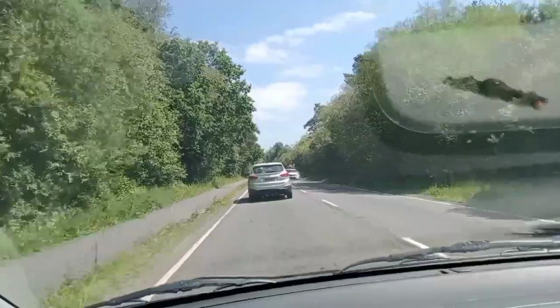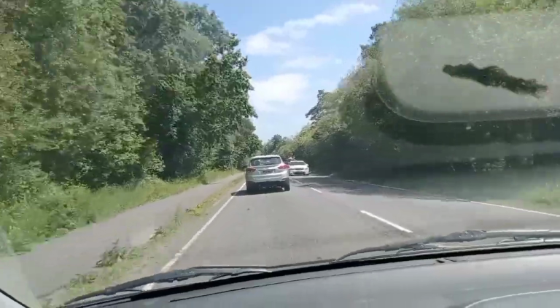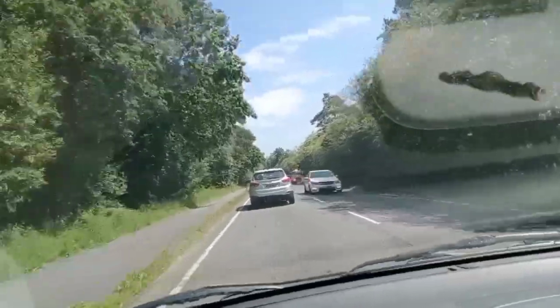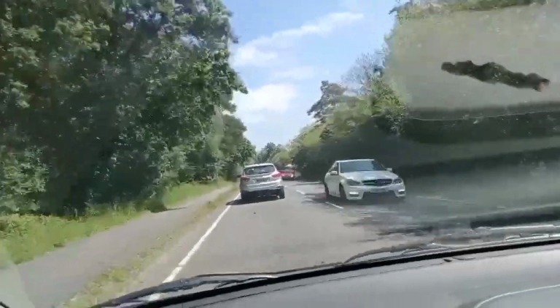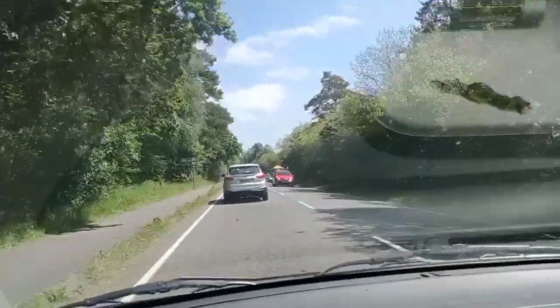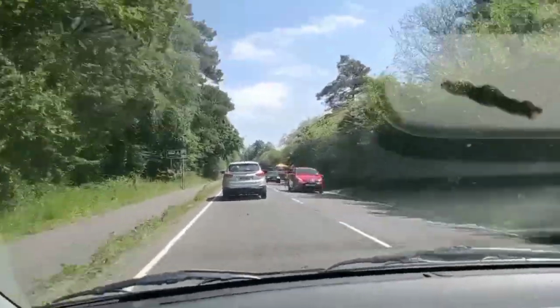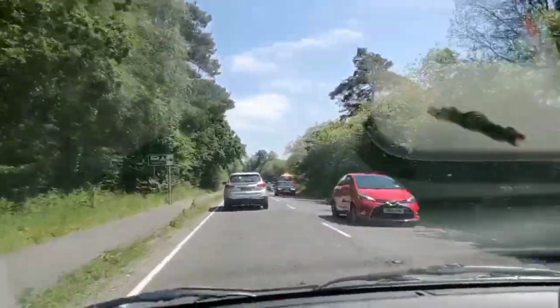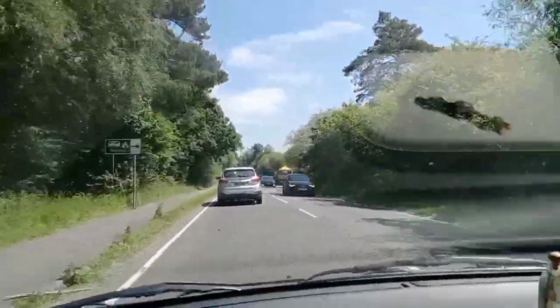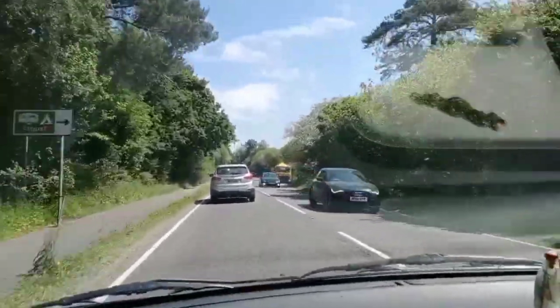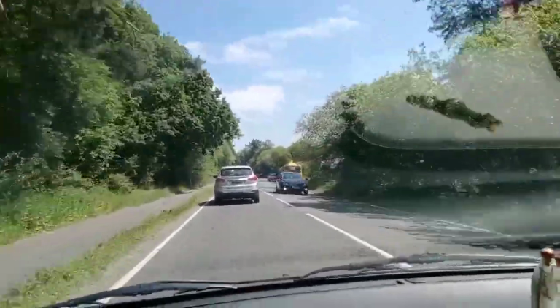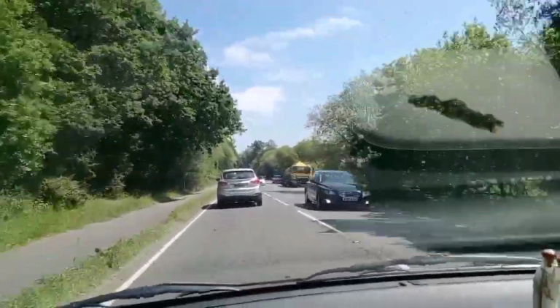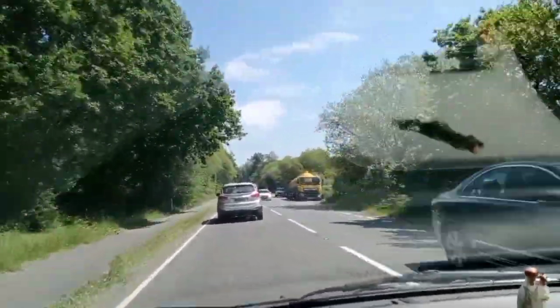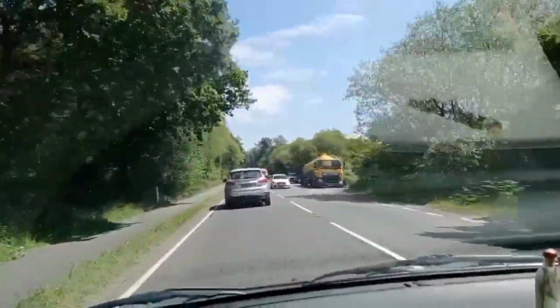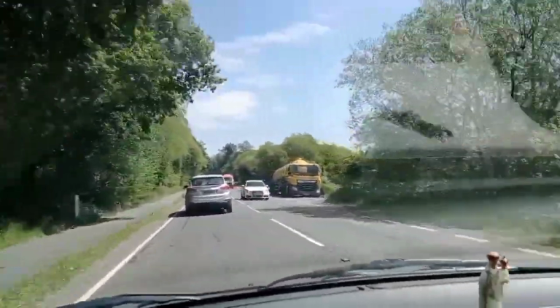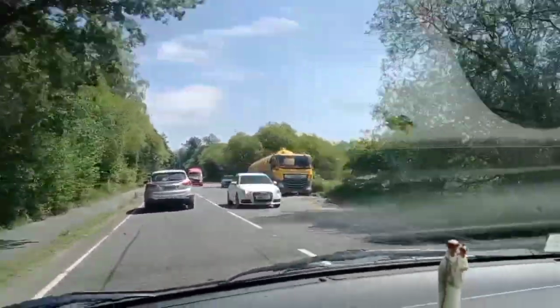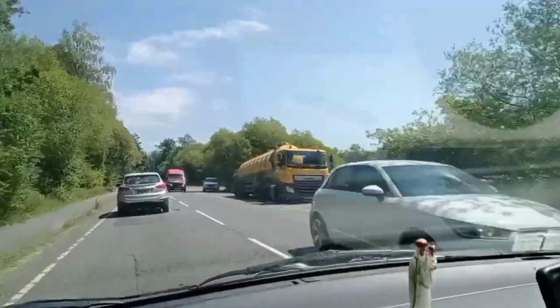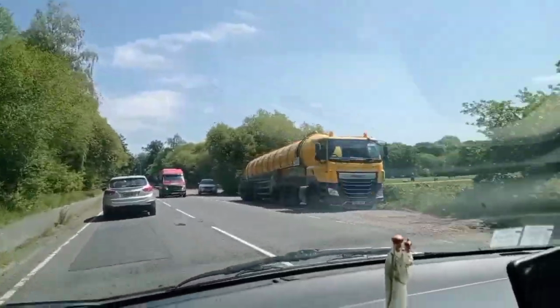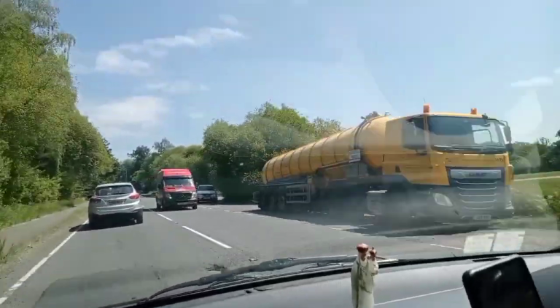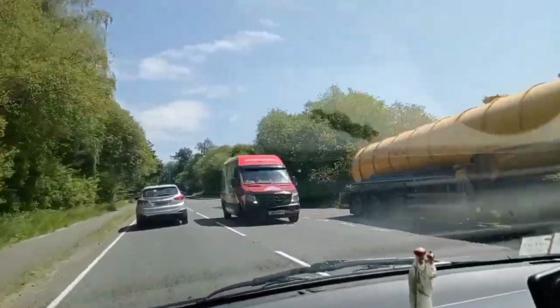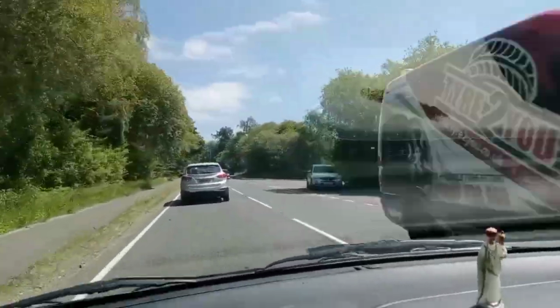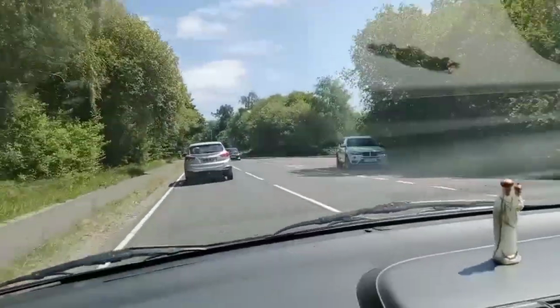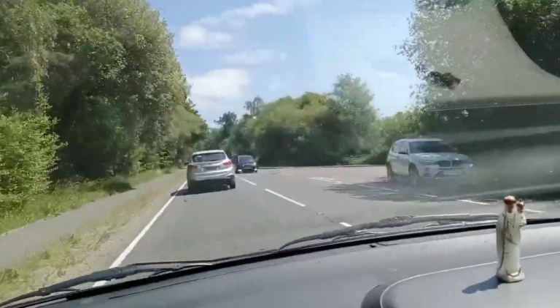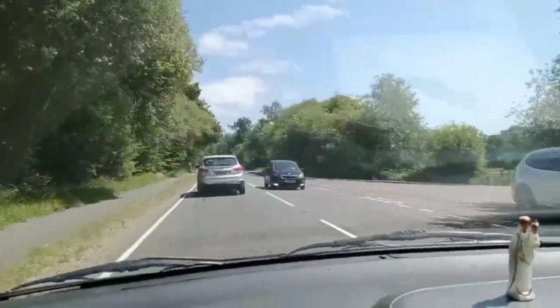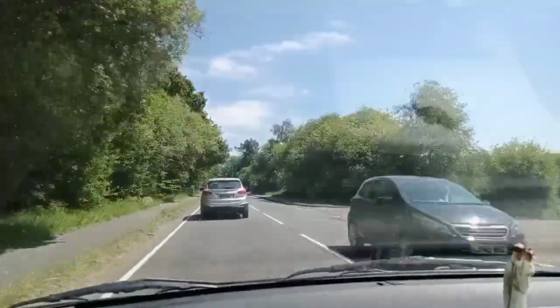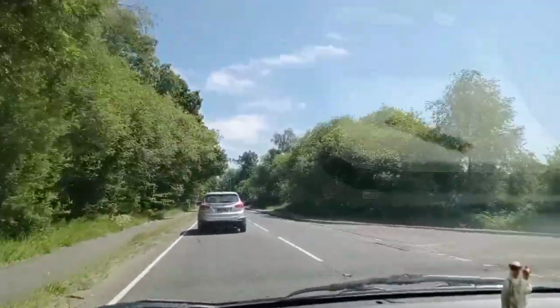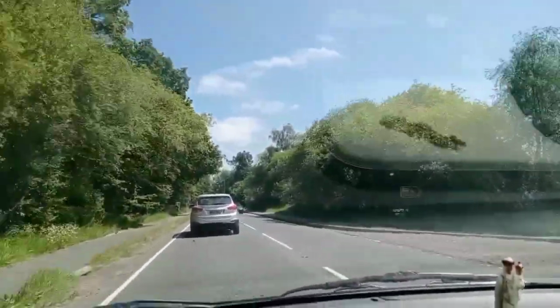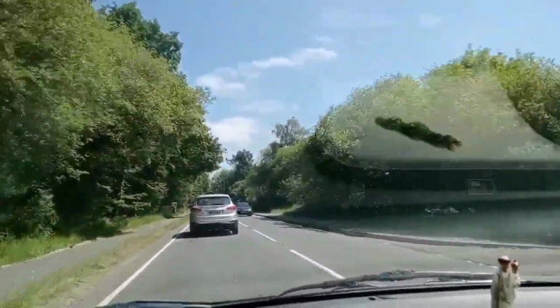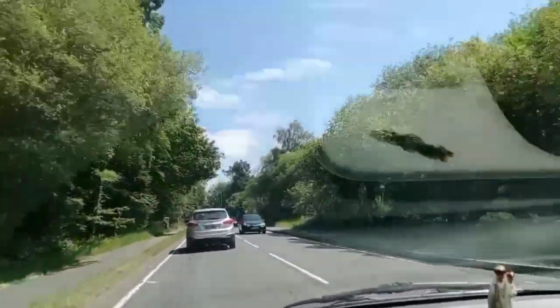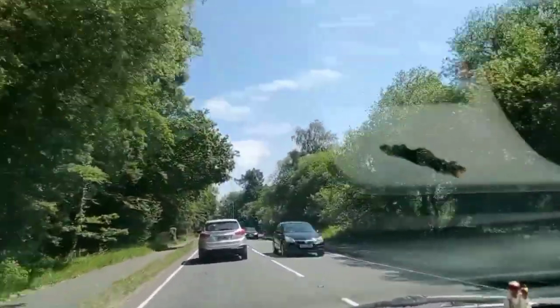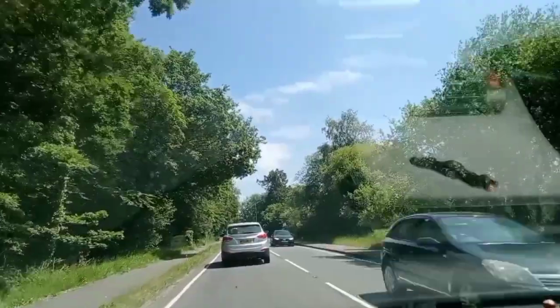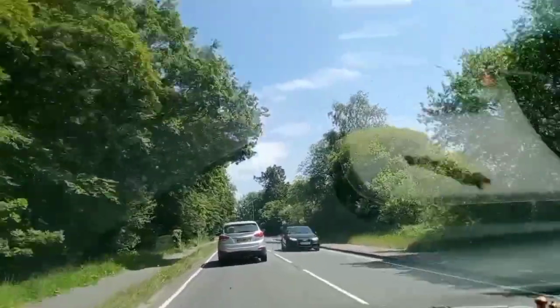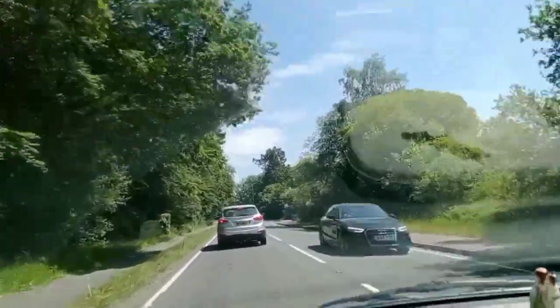Hello viewers! Welcome back to our channel. I am going to visit a motorbike museum. Our car is parked here. We are entering the museum.